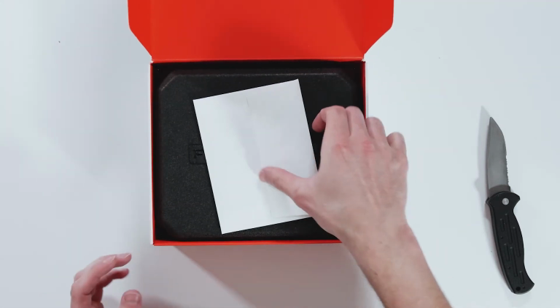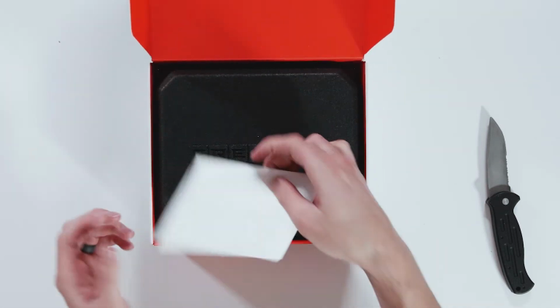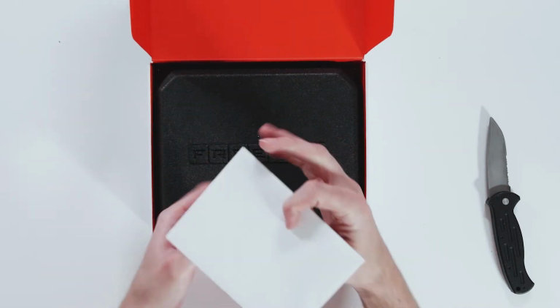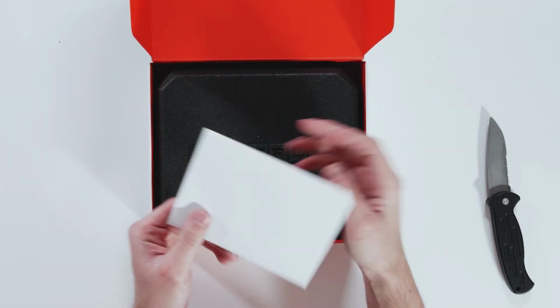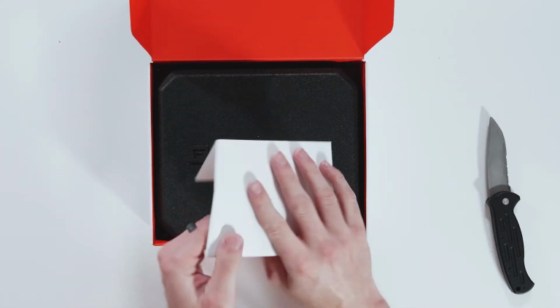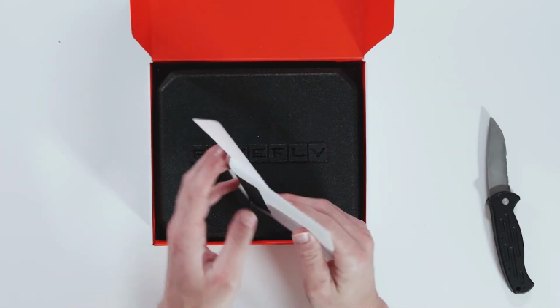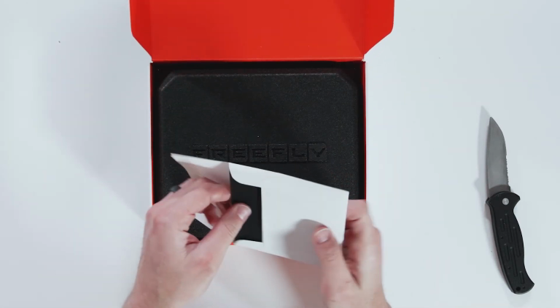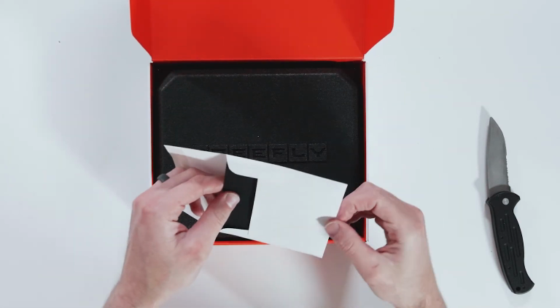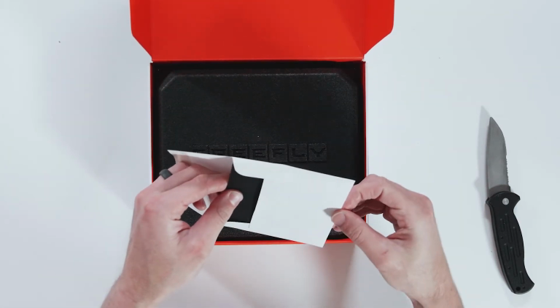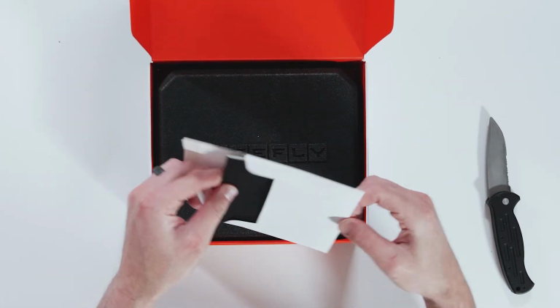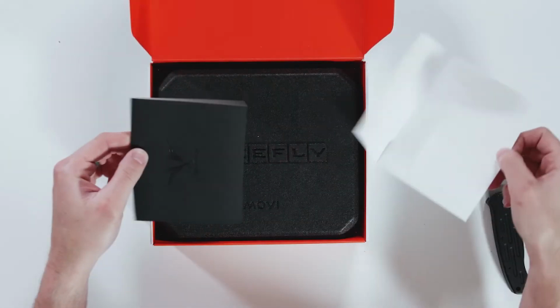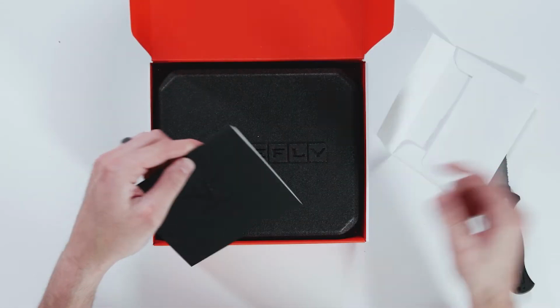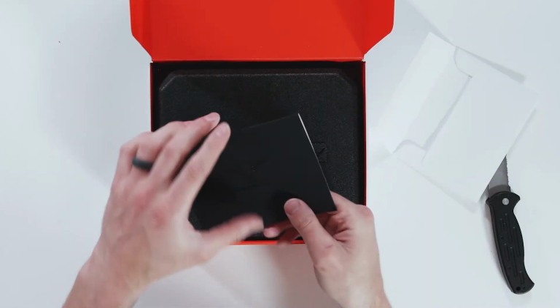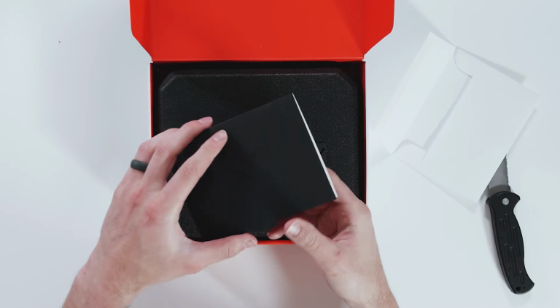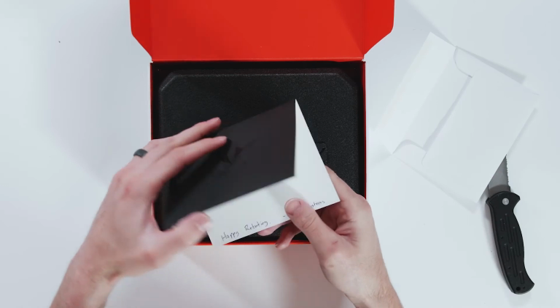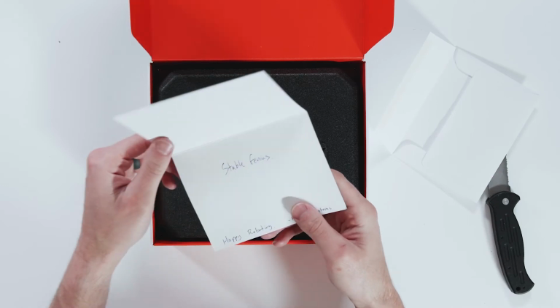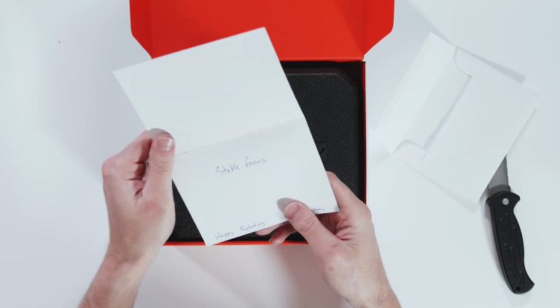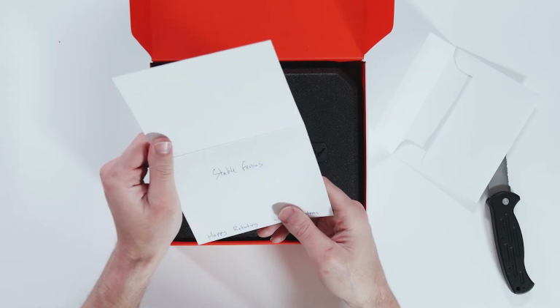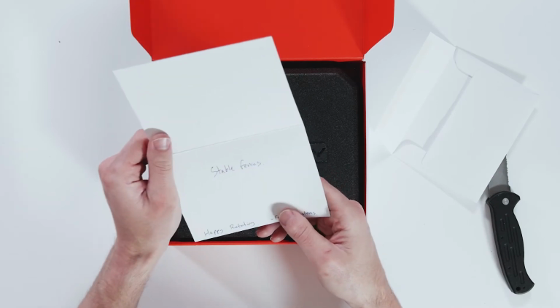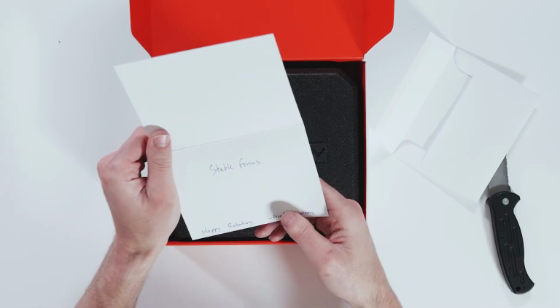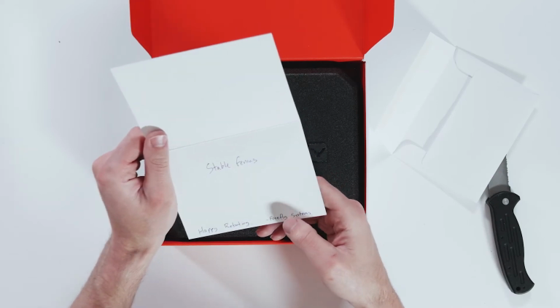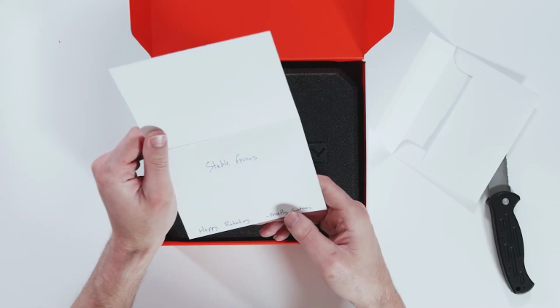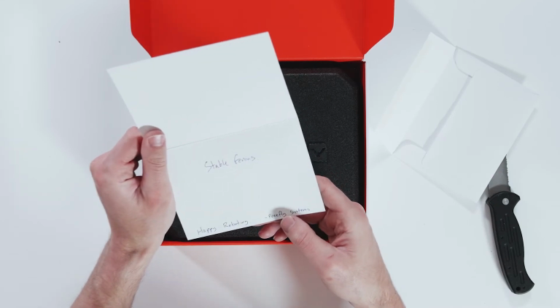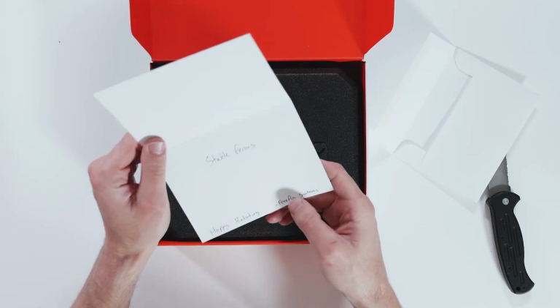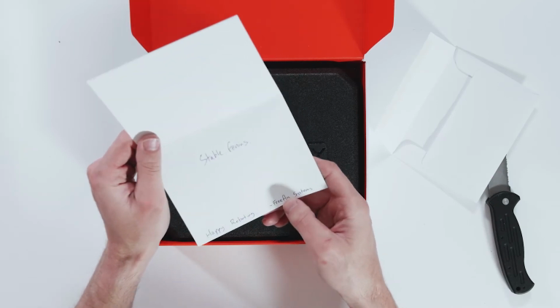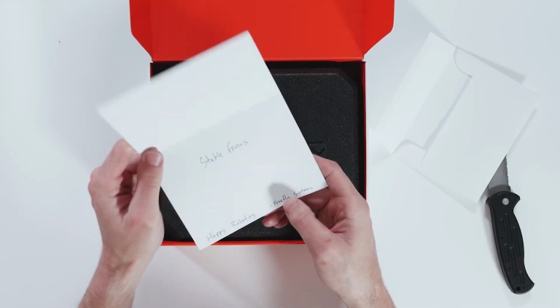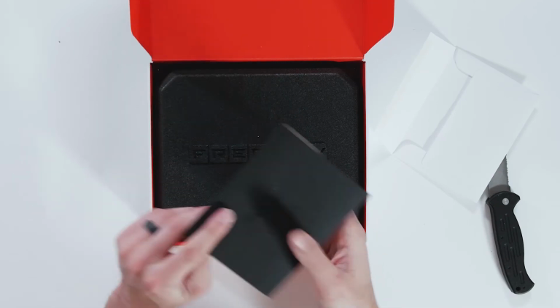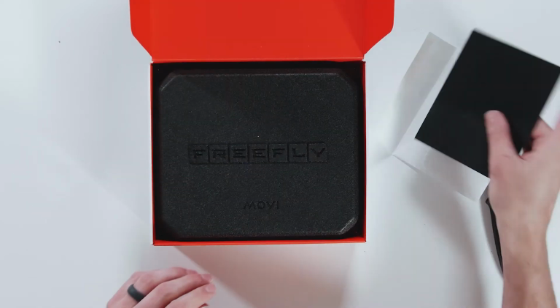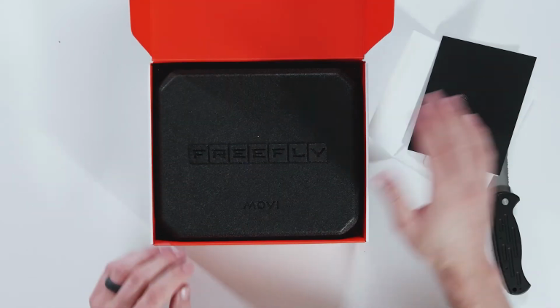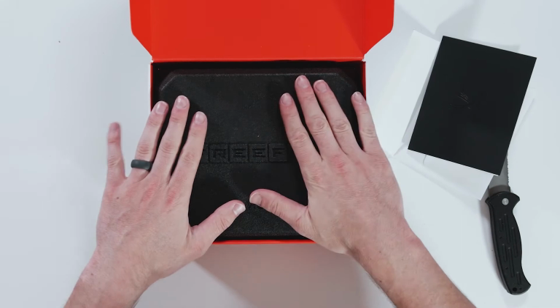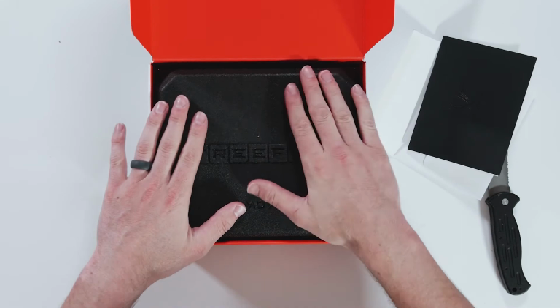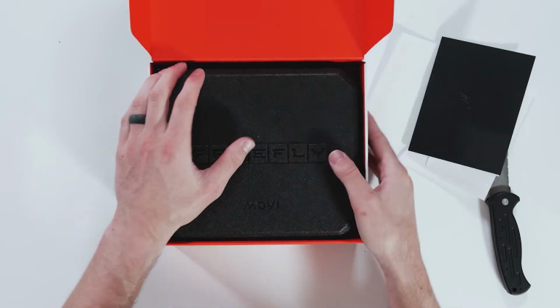Looks like we're greeted with a nice little card of some sorts. FreeFly Systems — 'stable genius, happy roboting, FreeFly Systems.' That was nice, nice little touch.